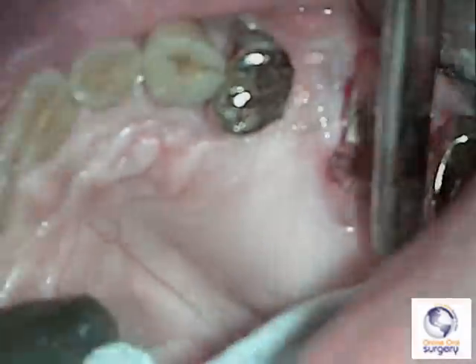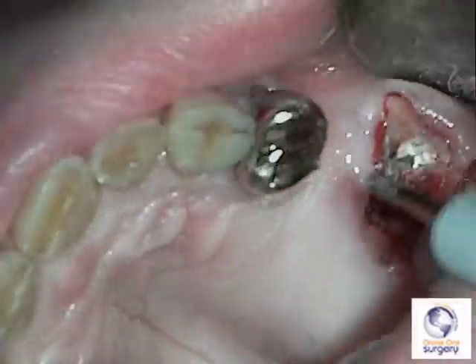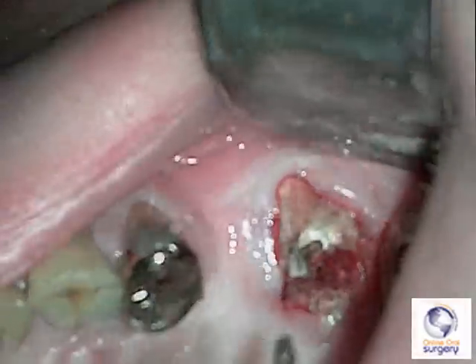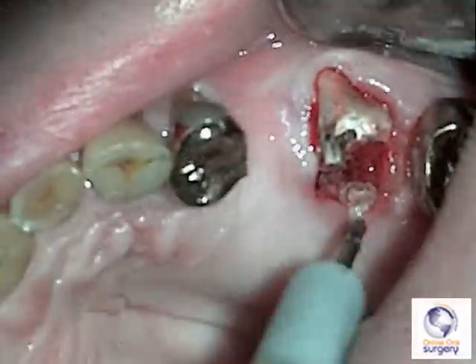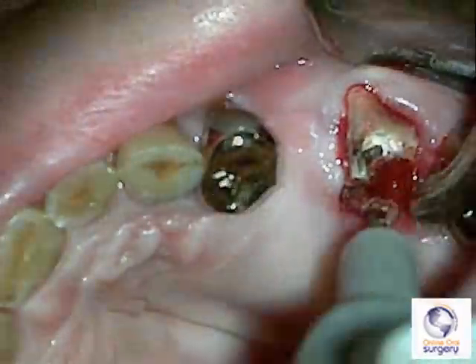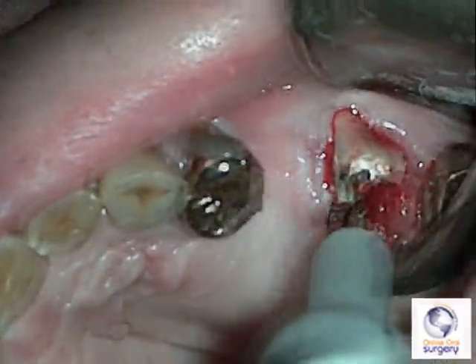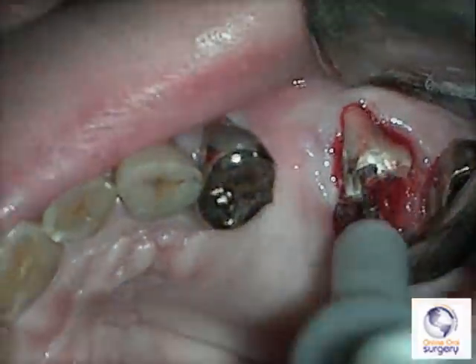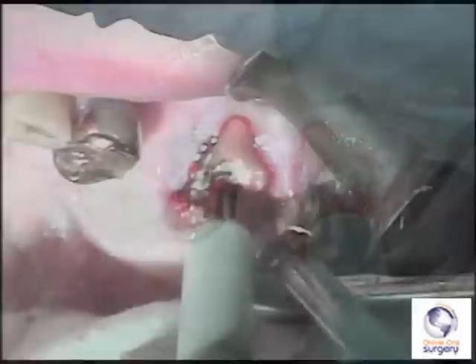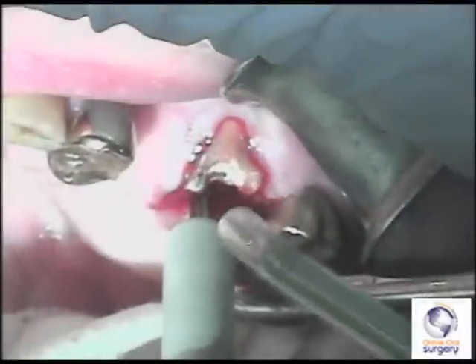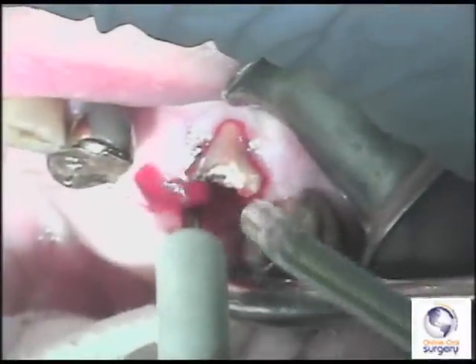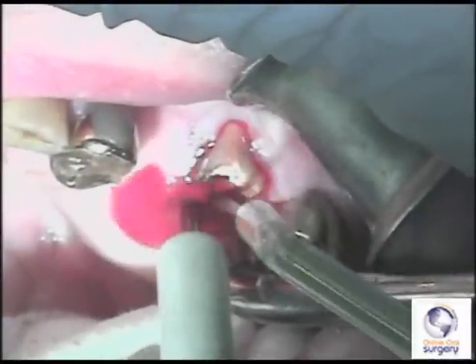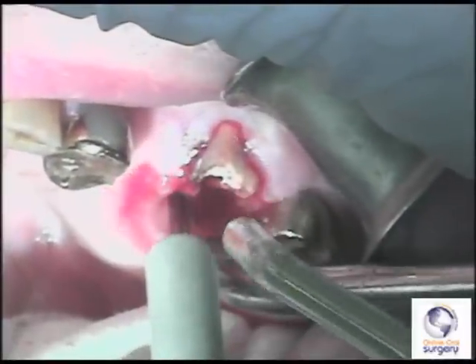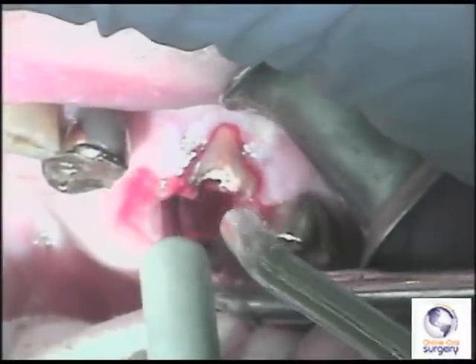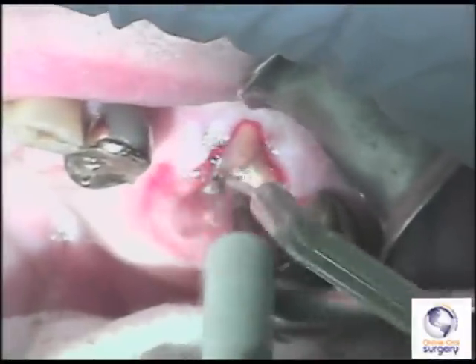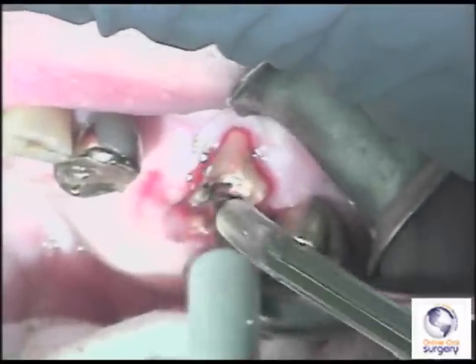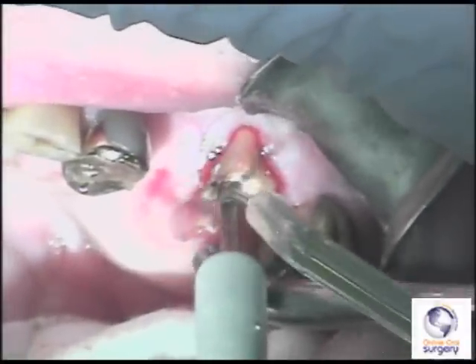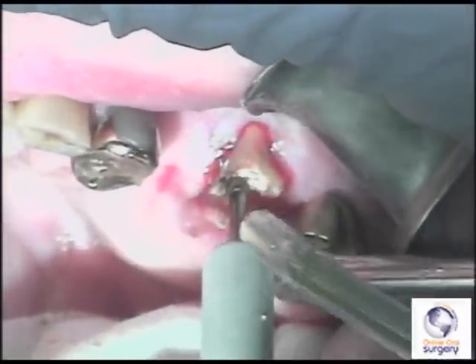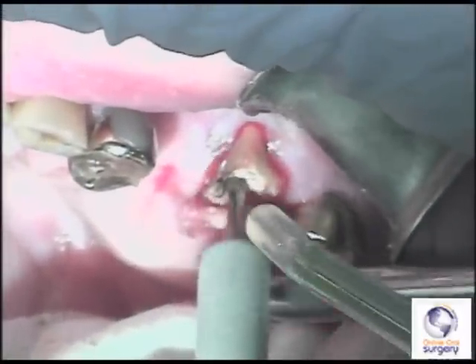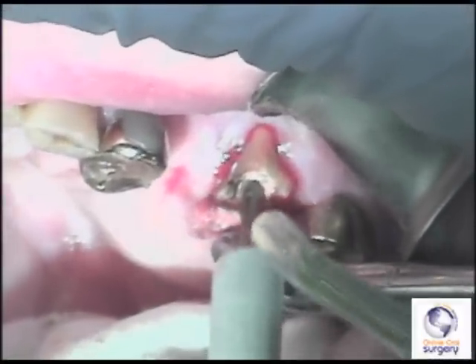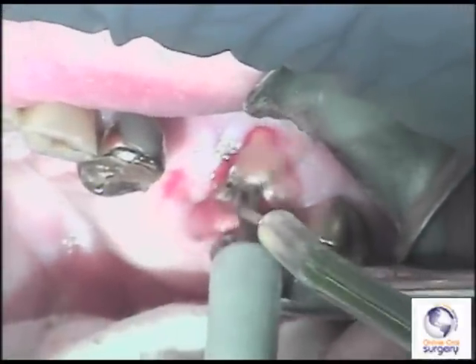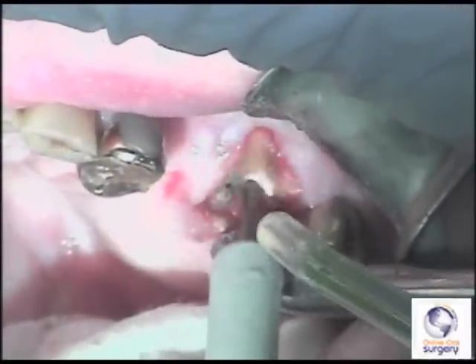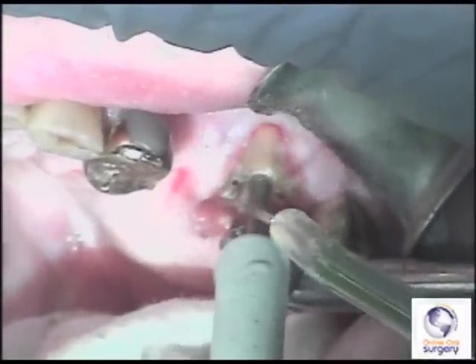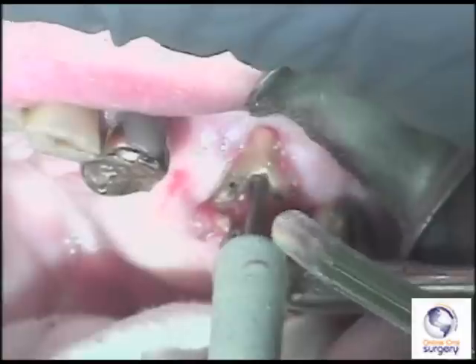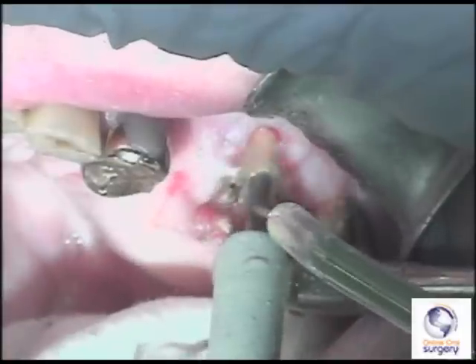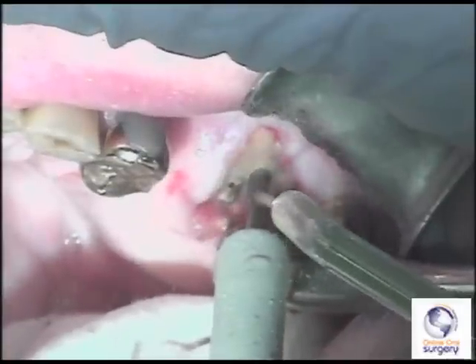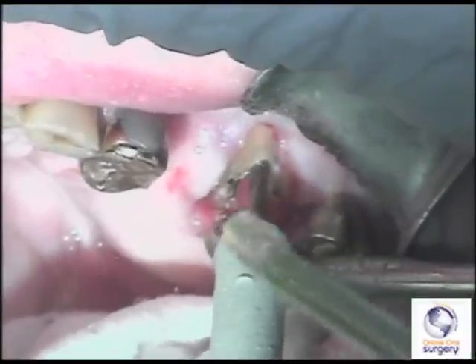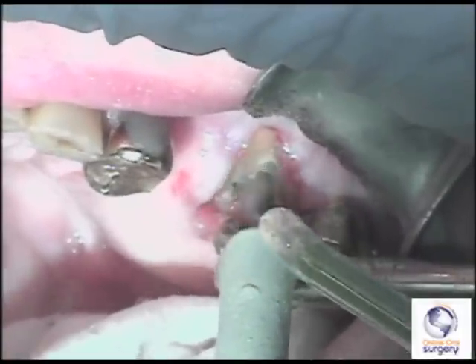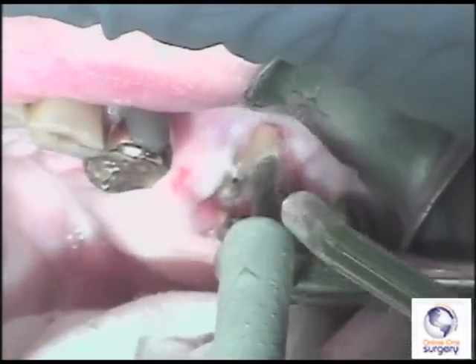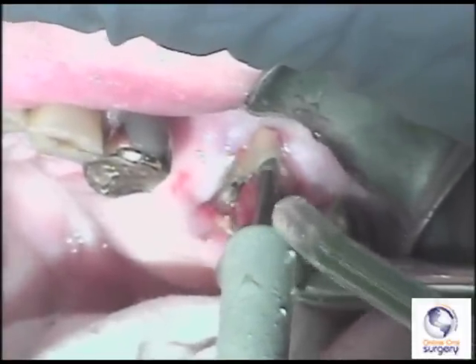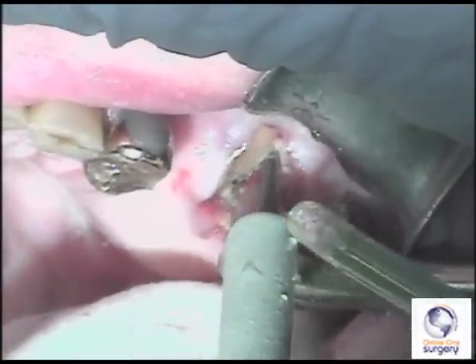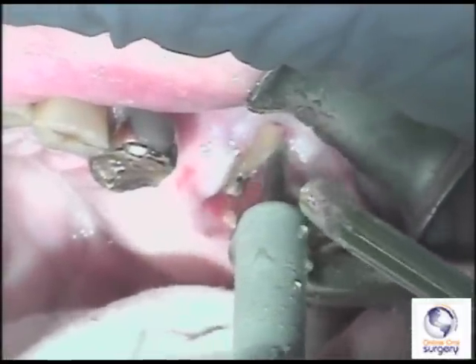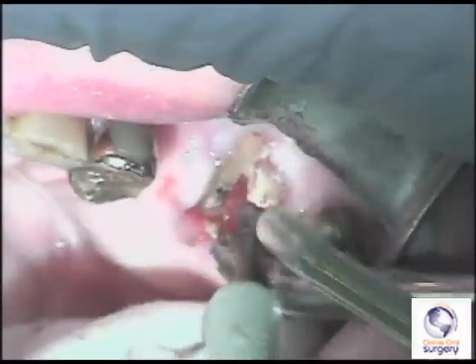I've sectioned between the palatal and the two buccal roots and I'm going to accentuate that a bit more to get a good split, then section between the mesiobuccal and distobuccal roots in order to separate those two.